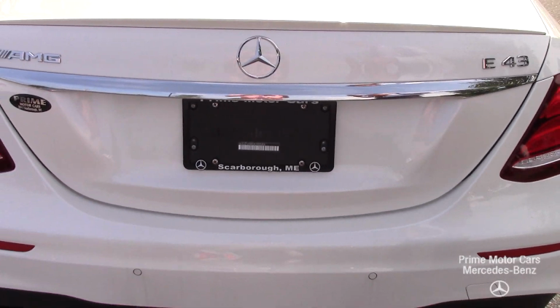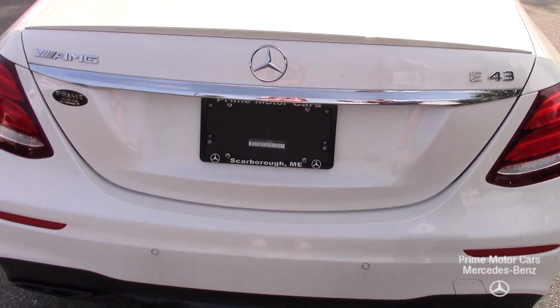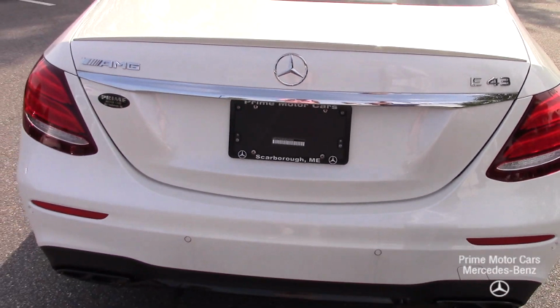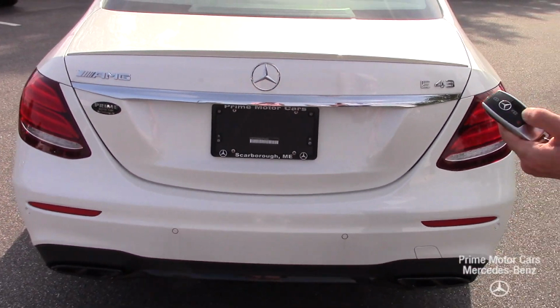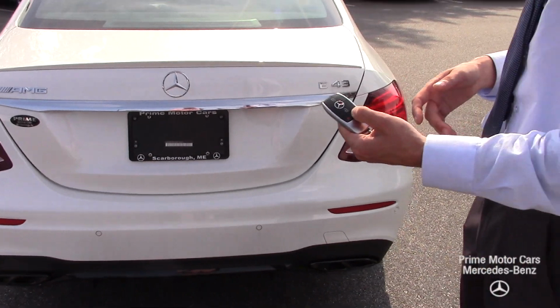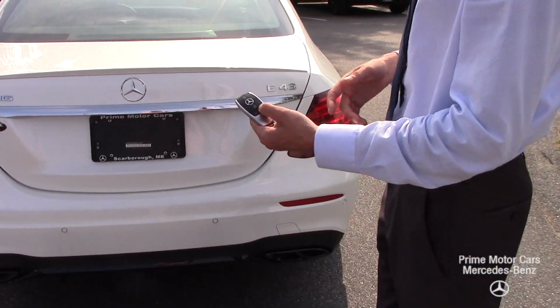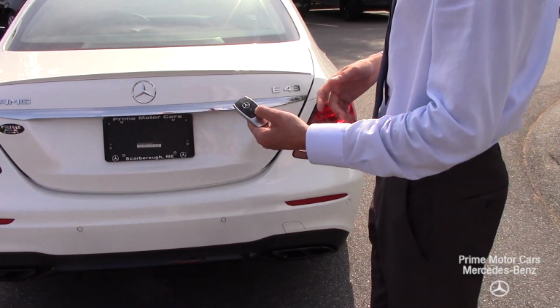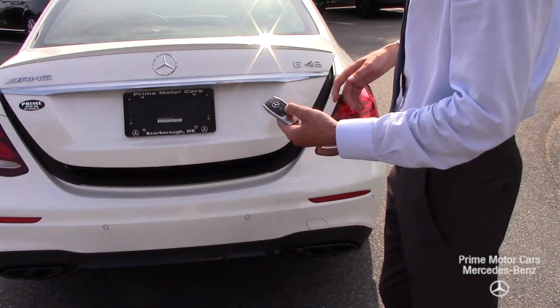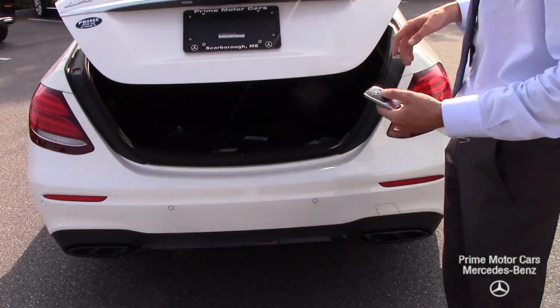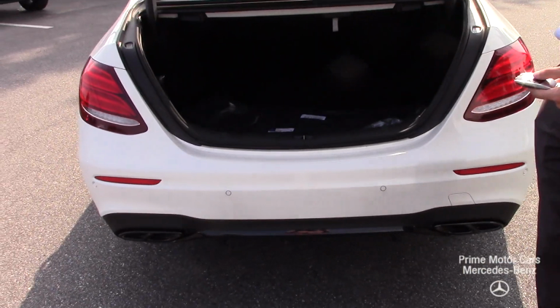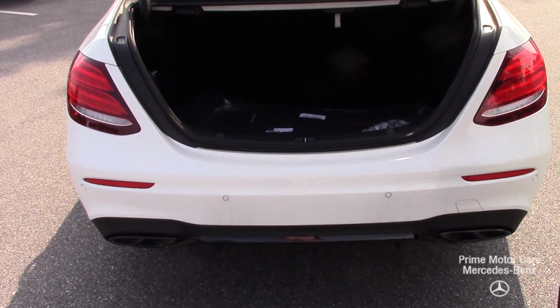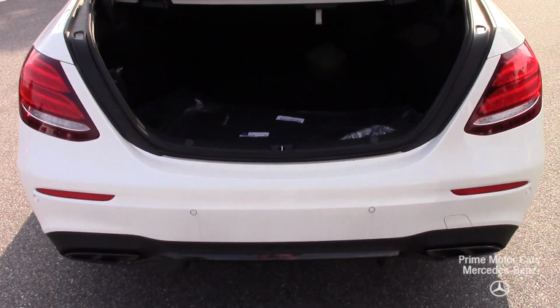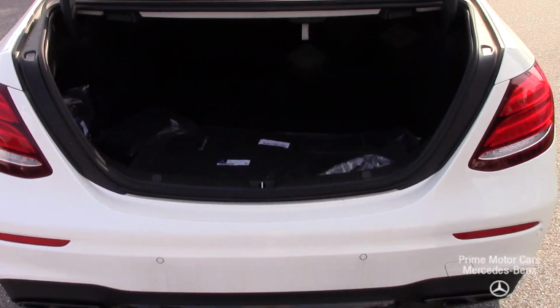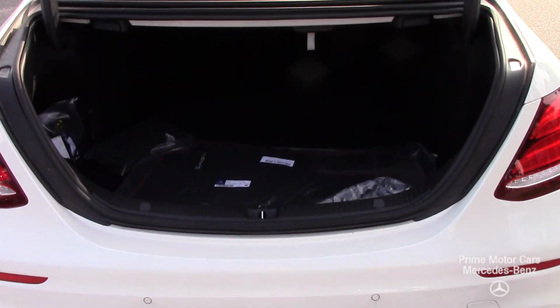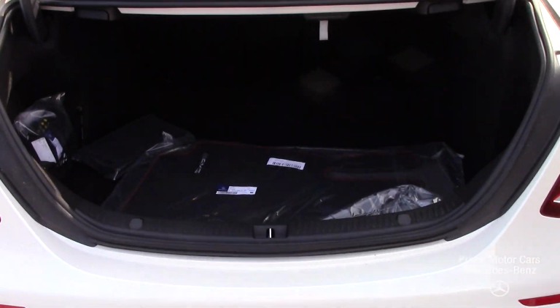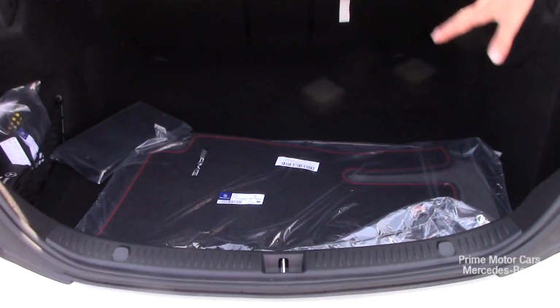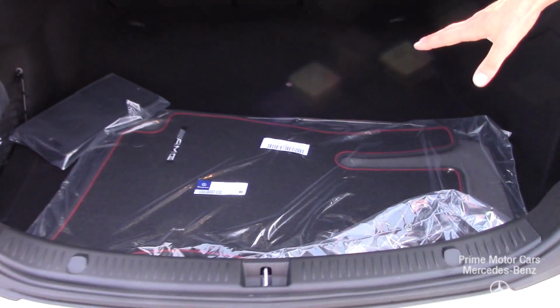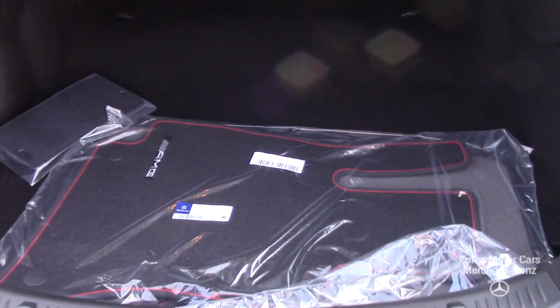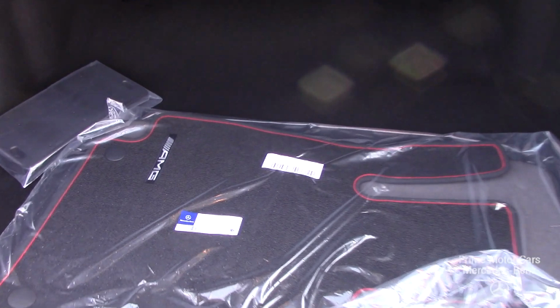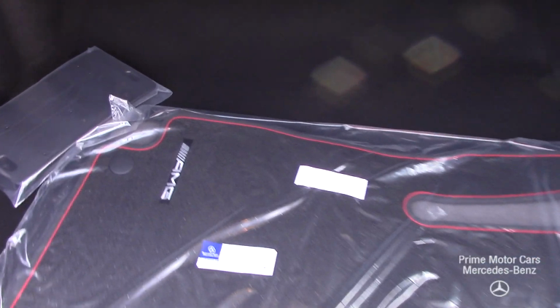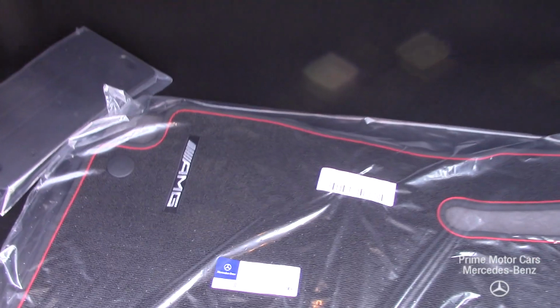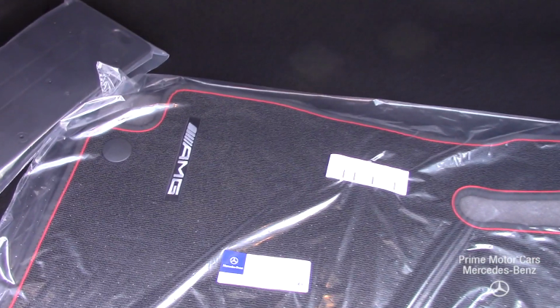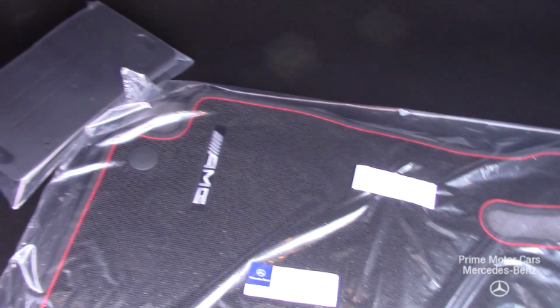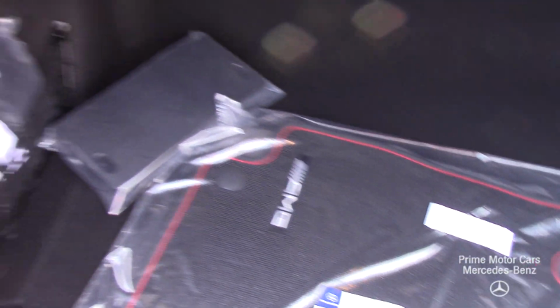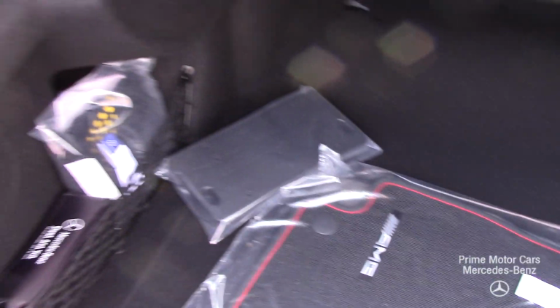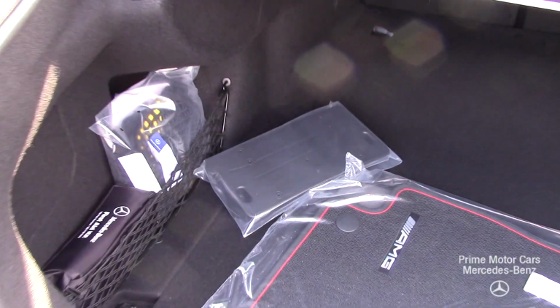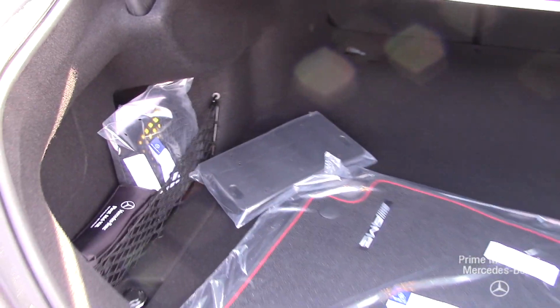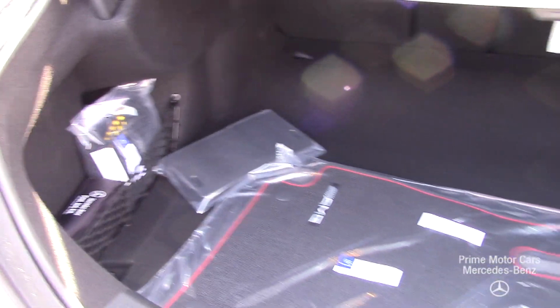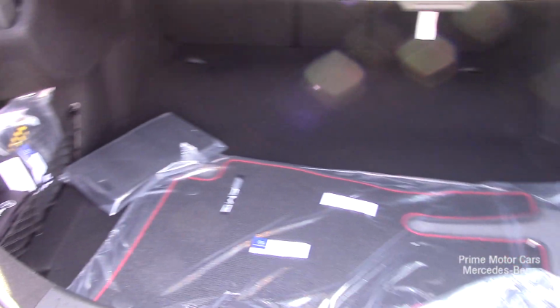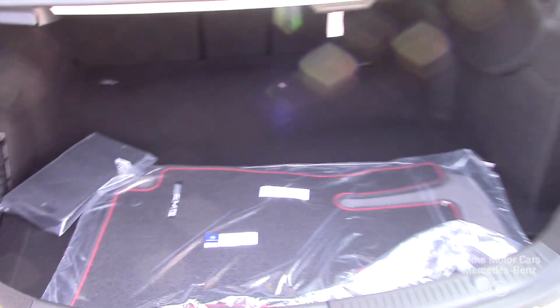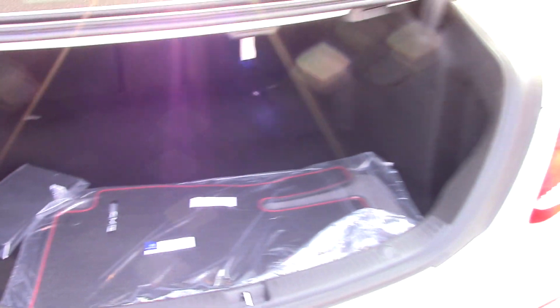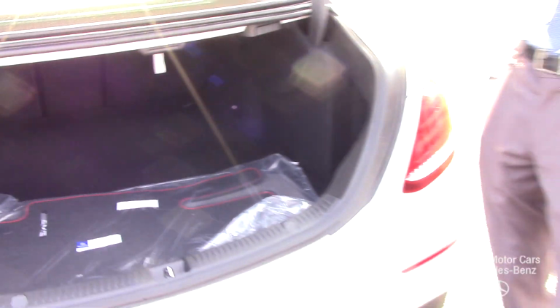To open up the trunk, all you have to do is hold down on the key fob and the trunk pops right open. You can see we have our AMG floor mats in there with the red accents. Lots of storage space, and the rear seats fold as well.